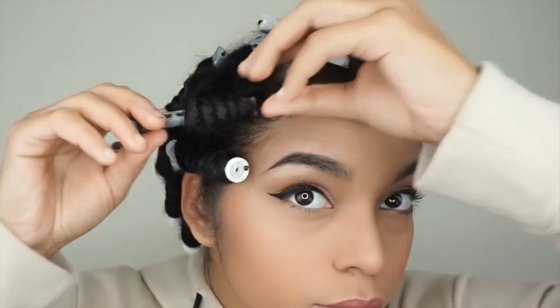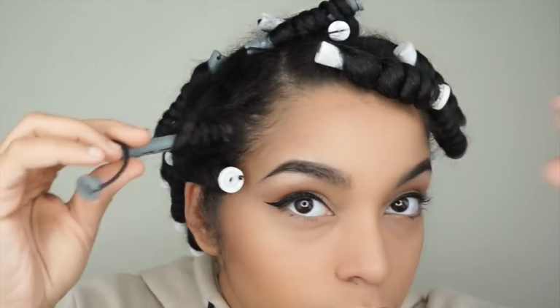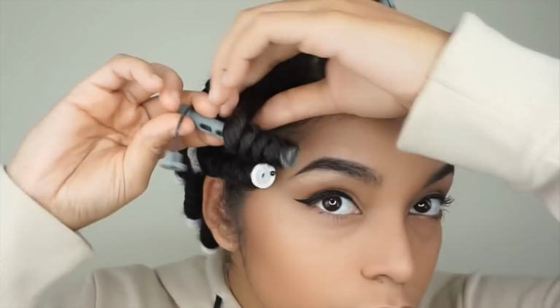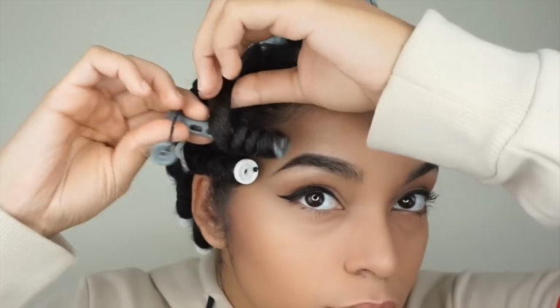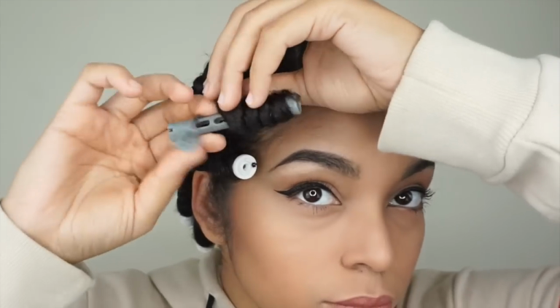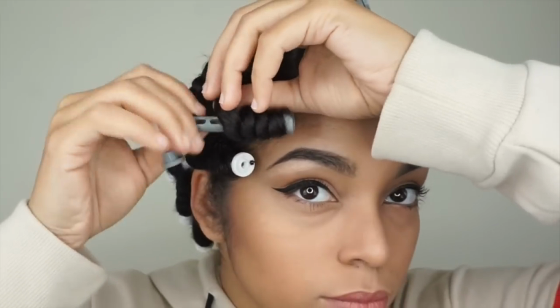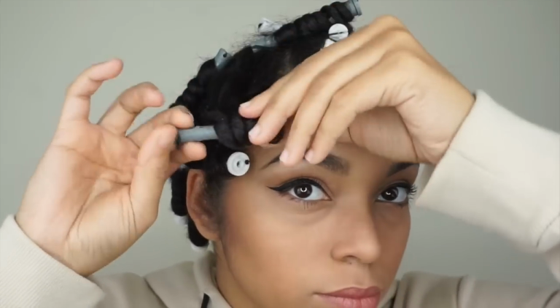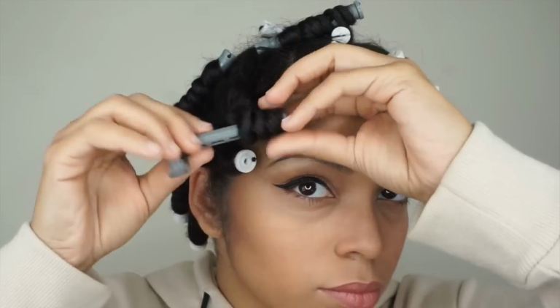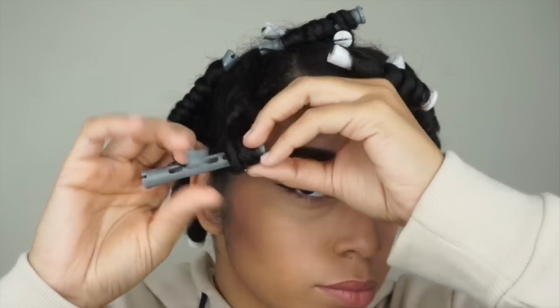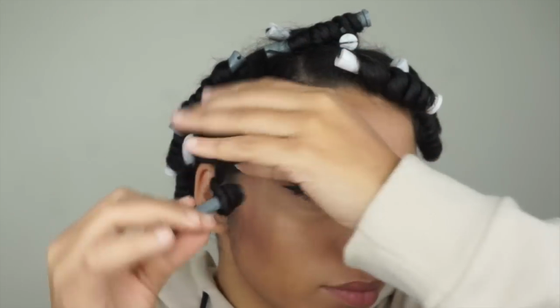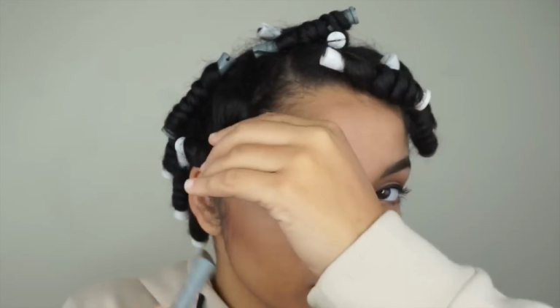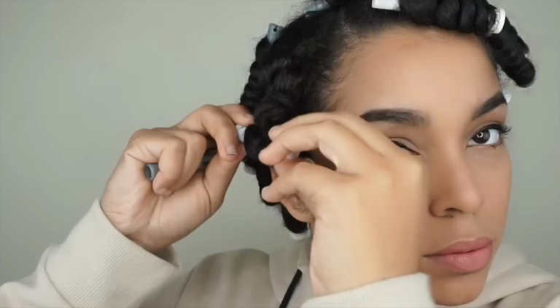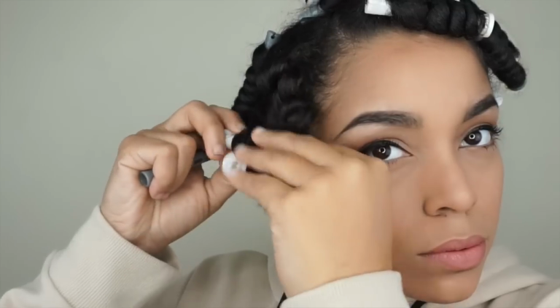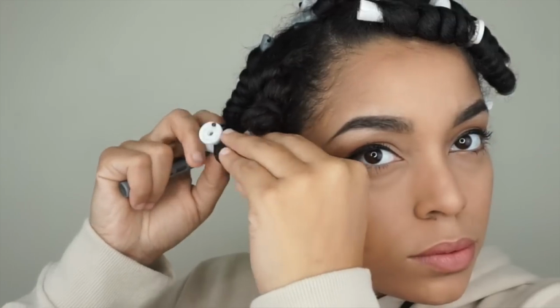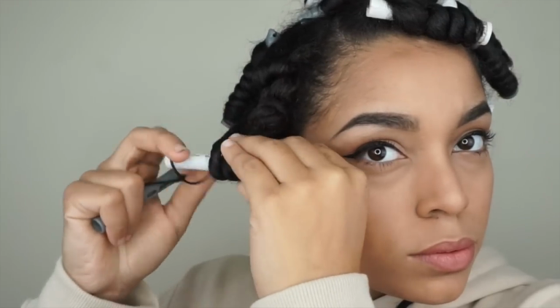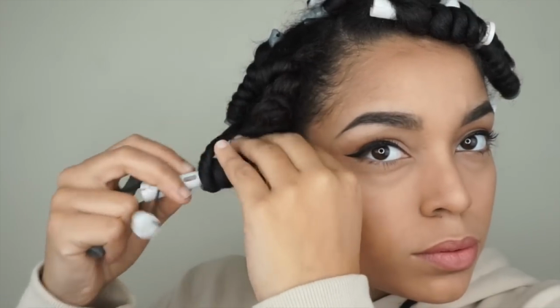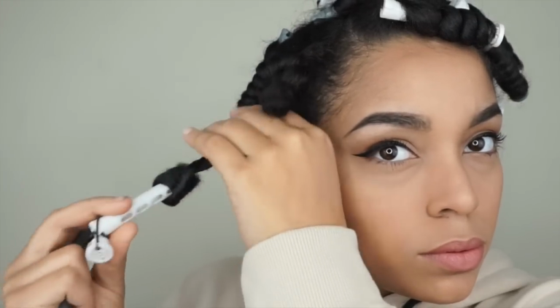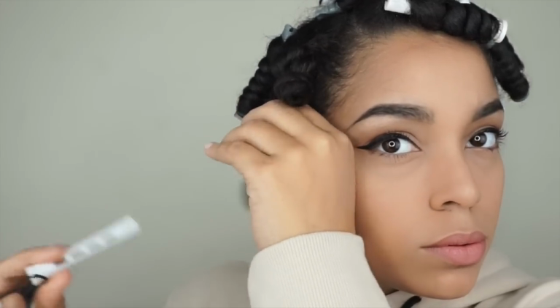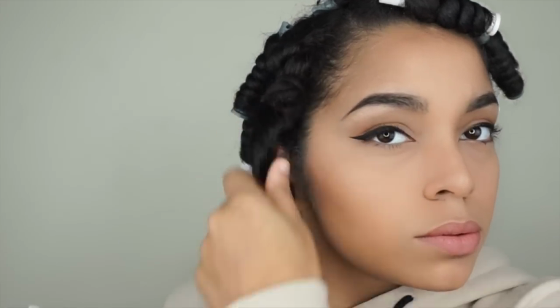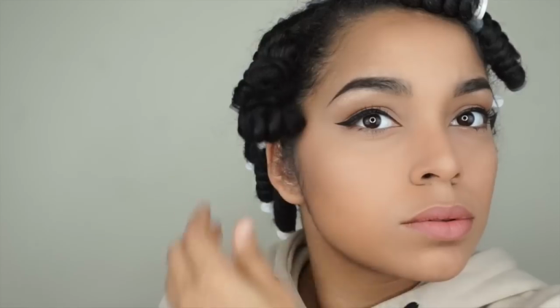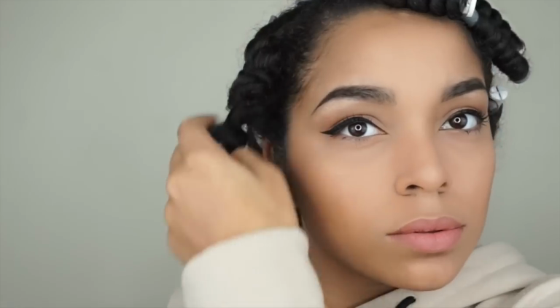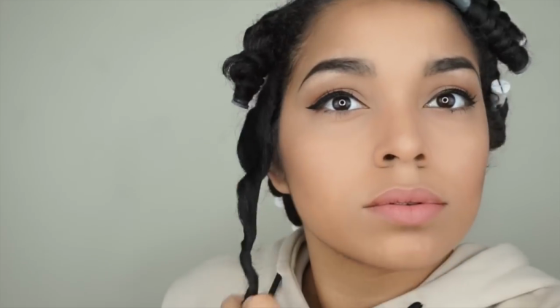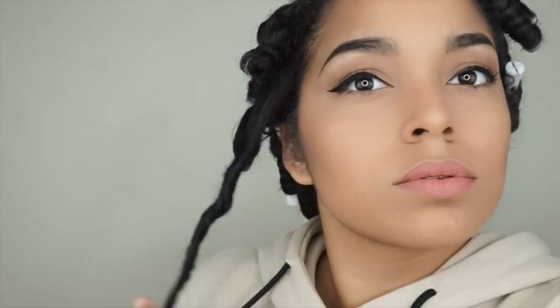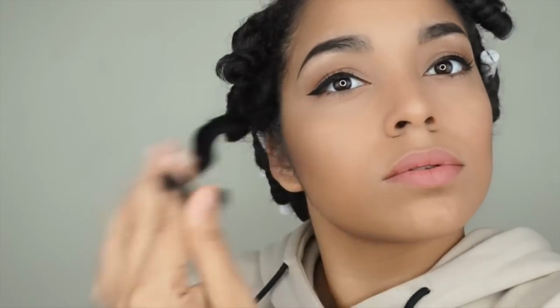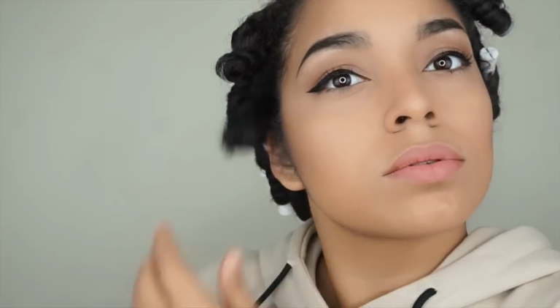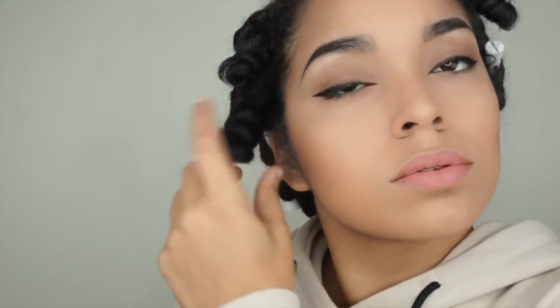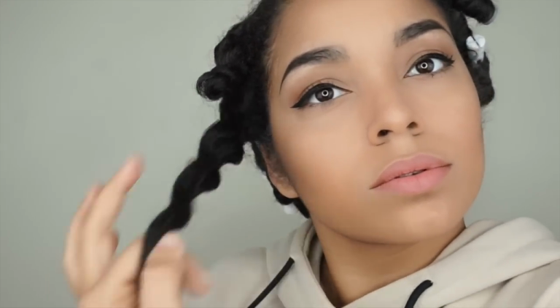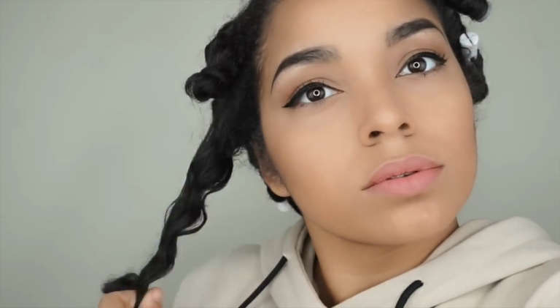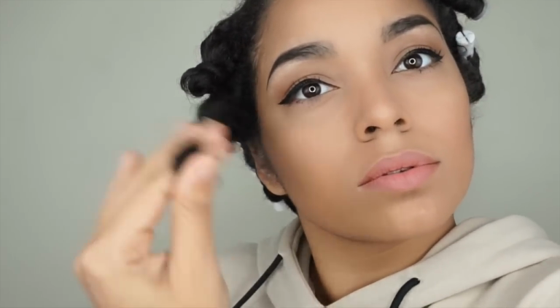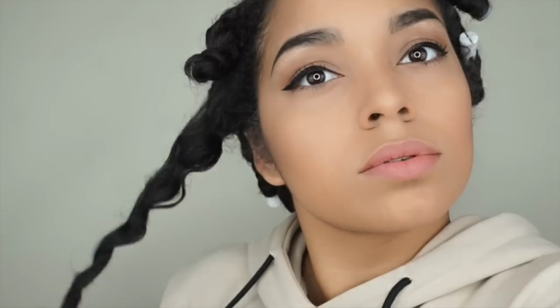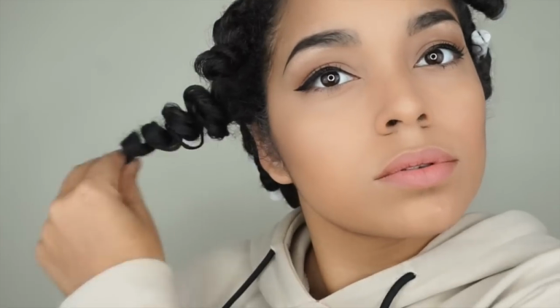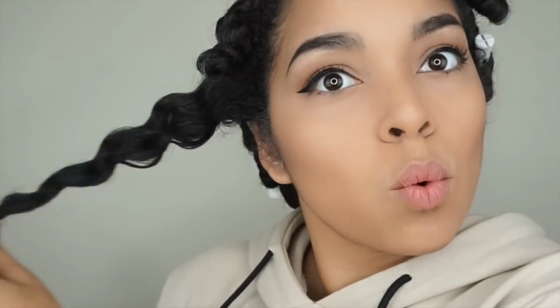Now I'm going to unravel the rods. It's going to take some time since I did use 24 rods. But look at this bounce though — look at that!